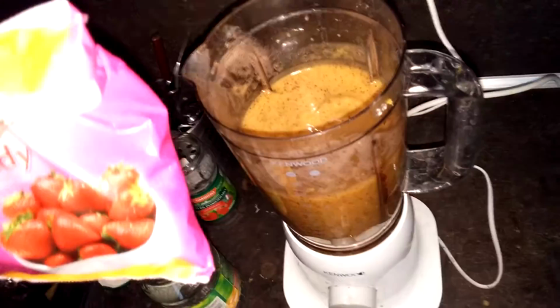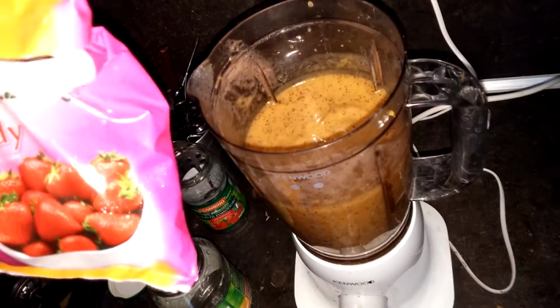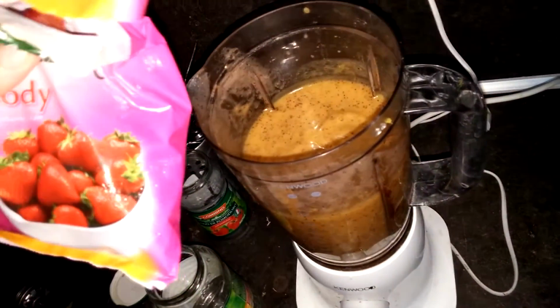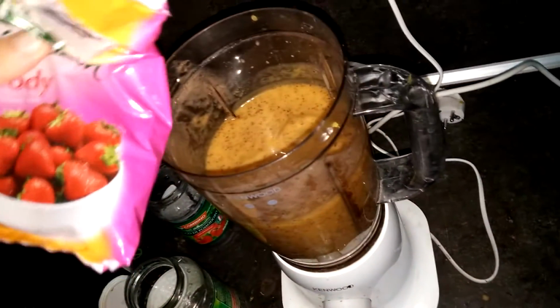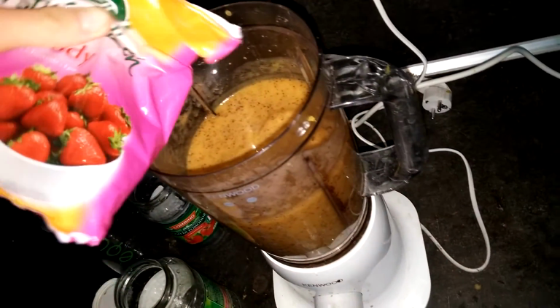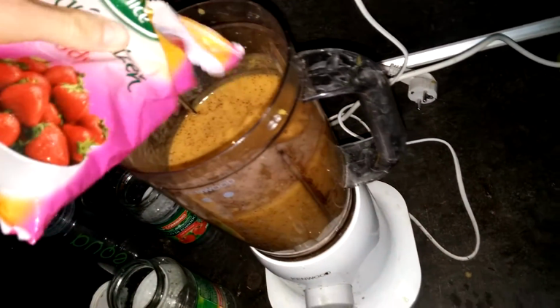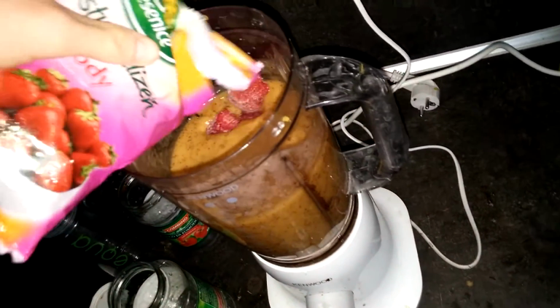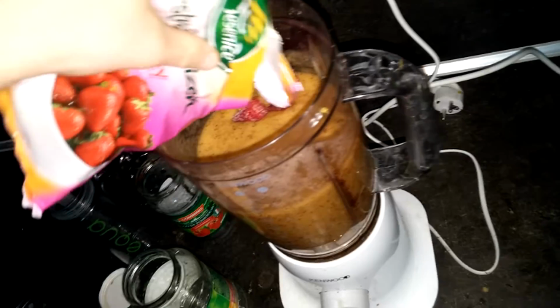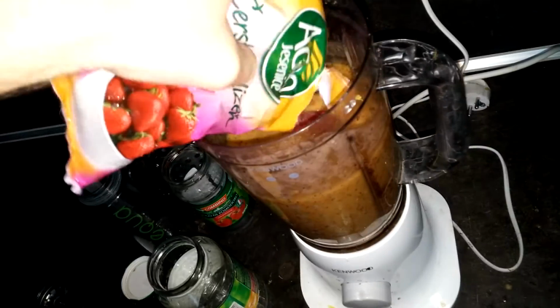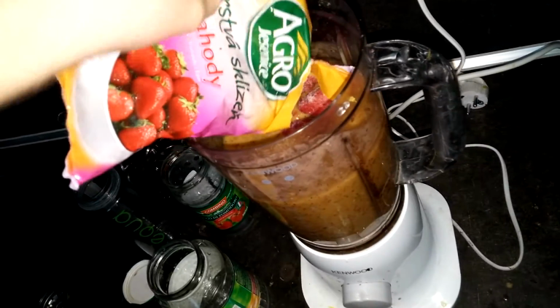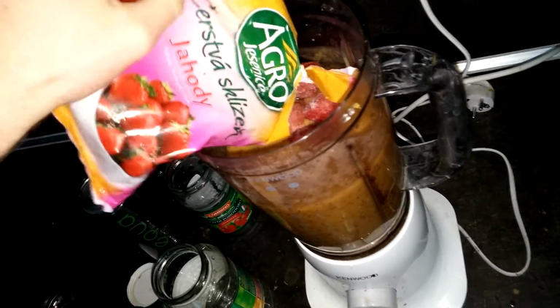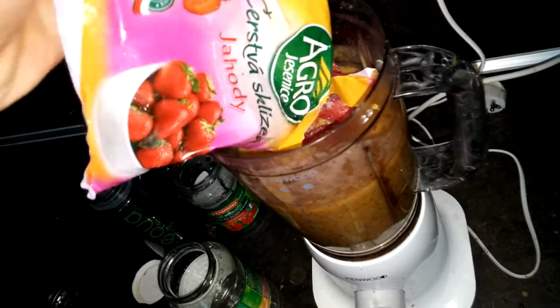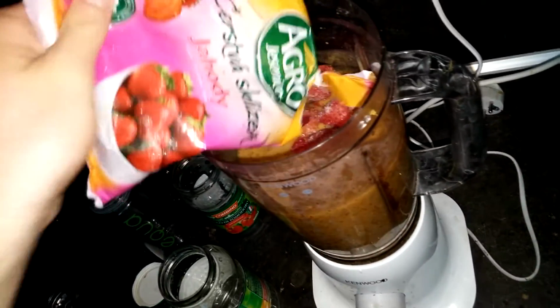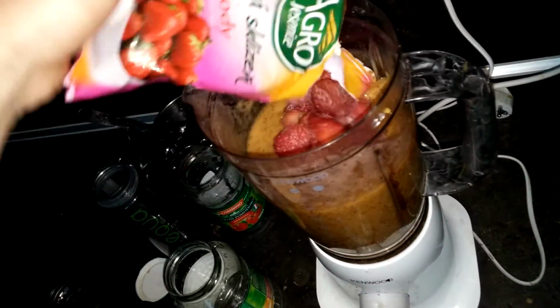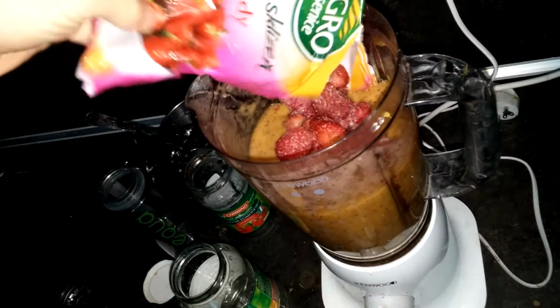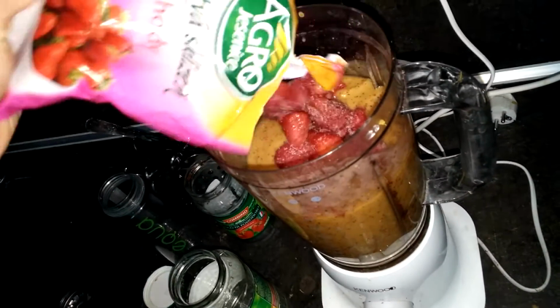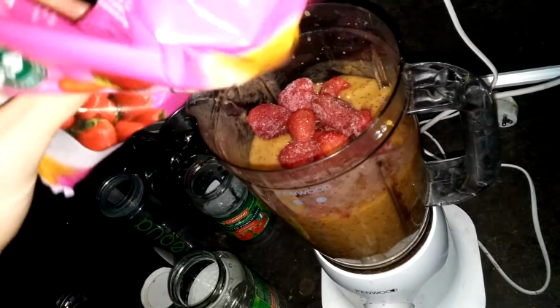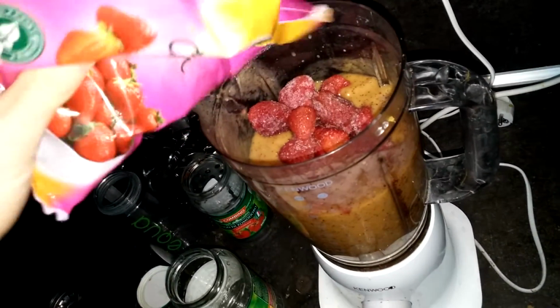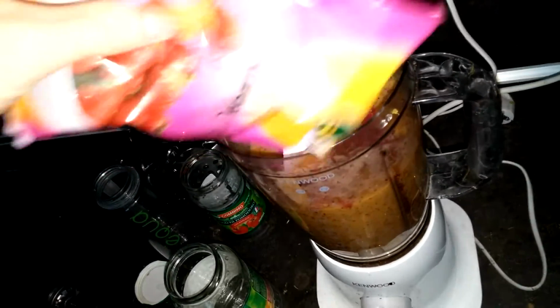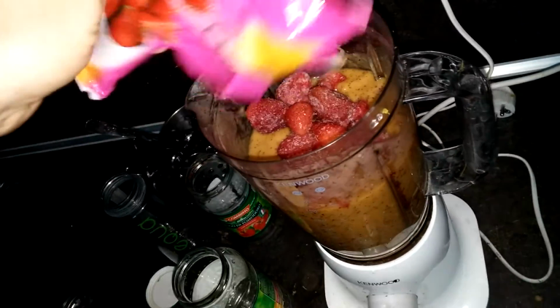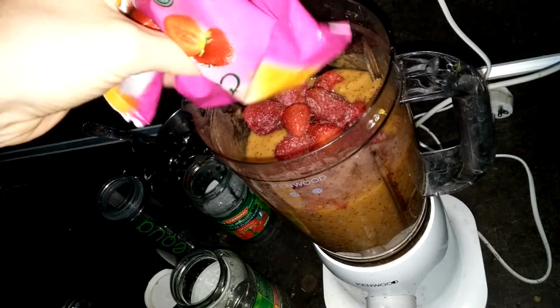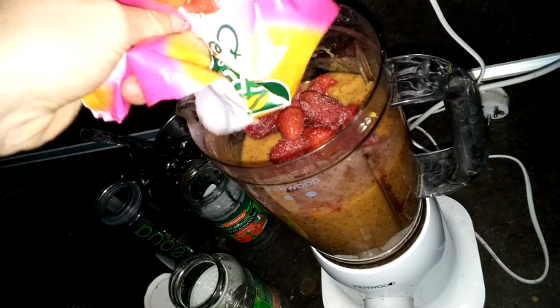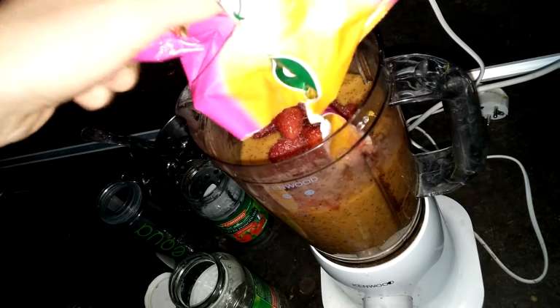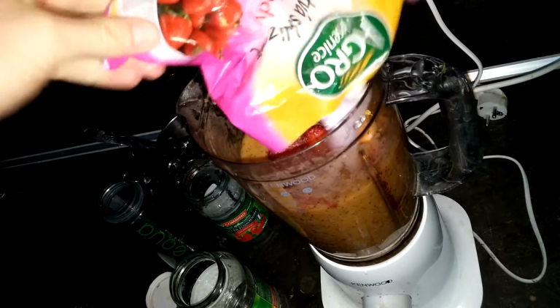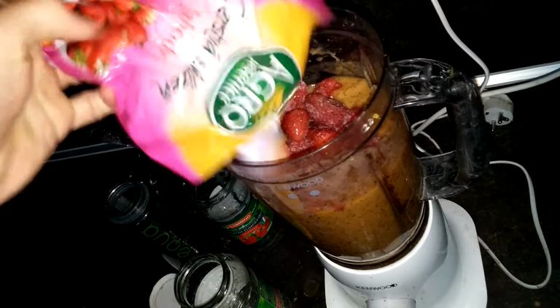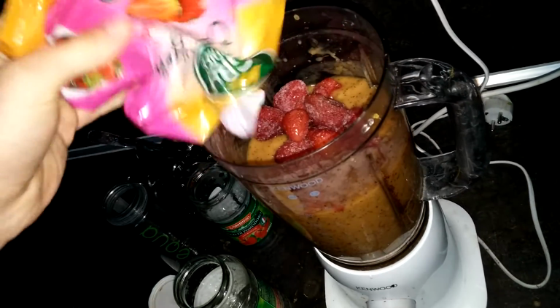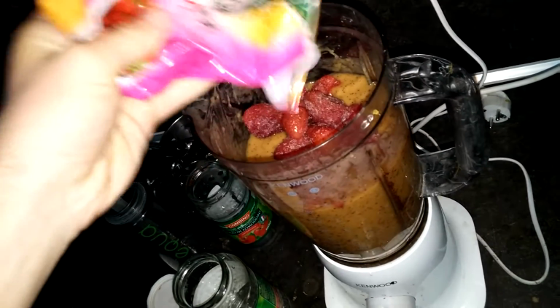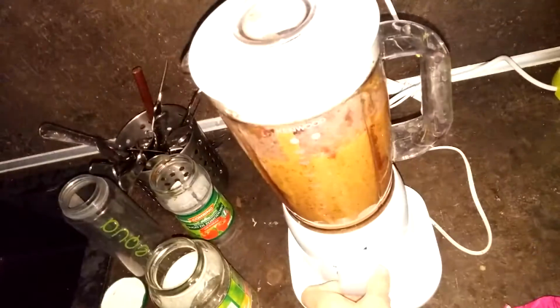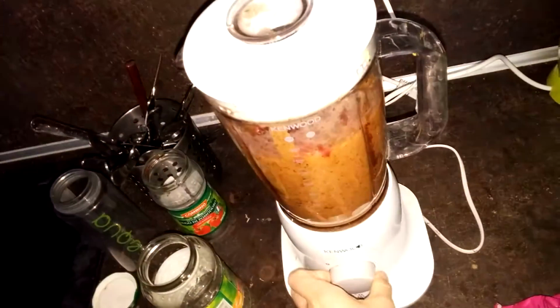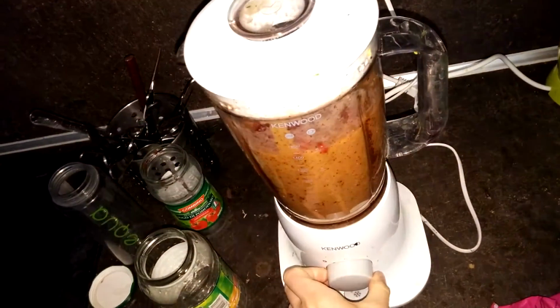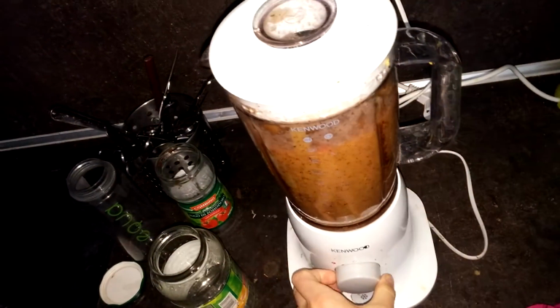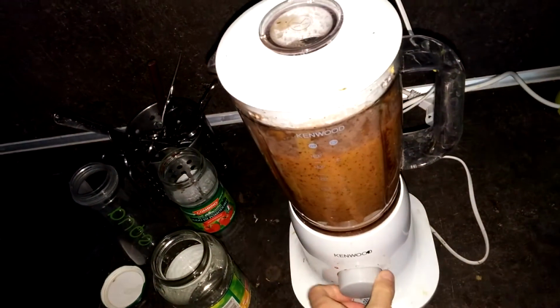Now you add your favorite berries — in my case it's gonna be strawberries — as much as you want. And blend again.